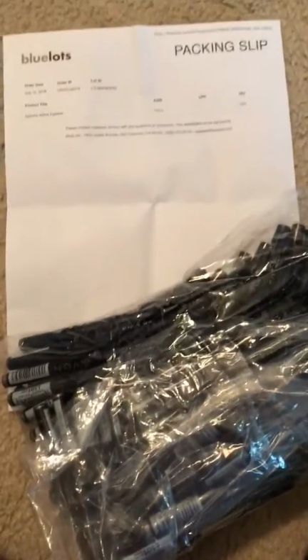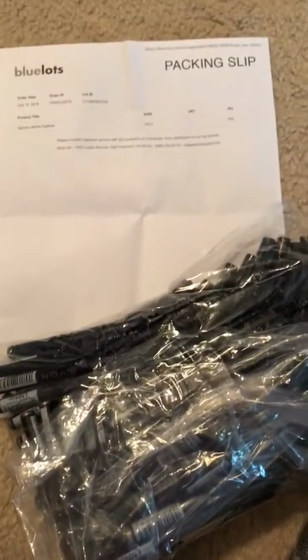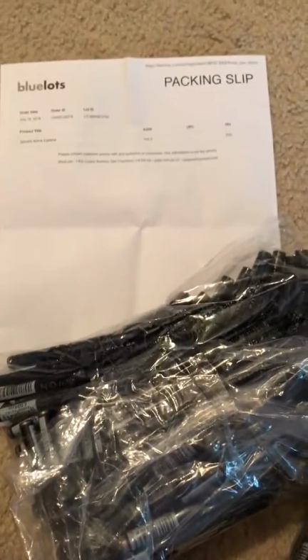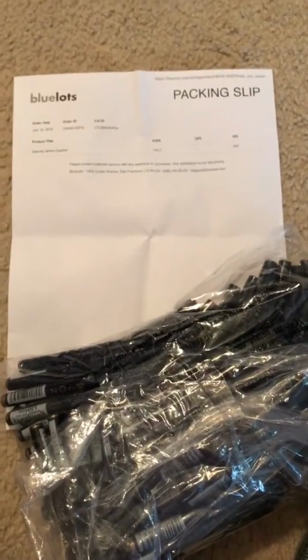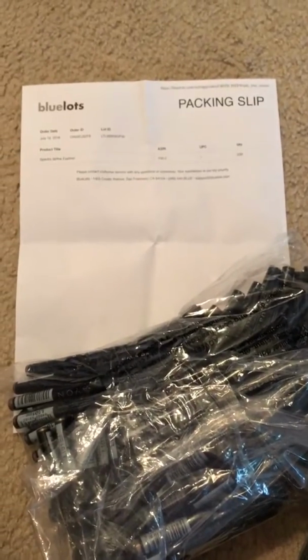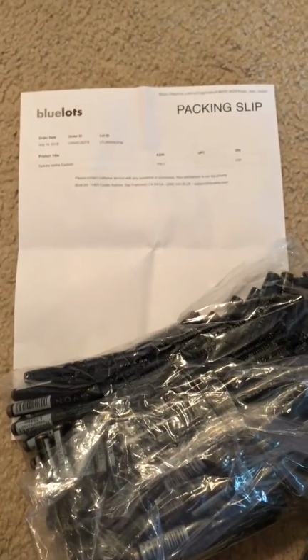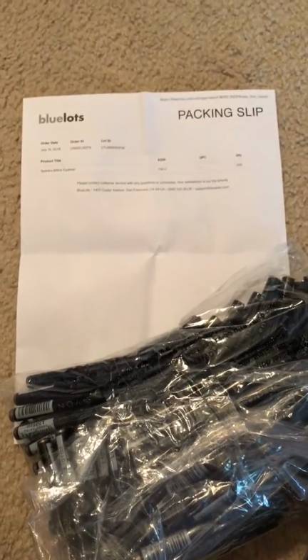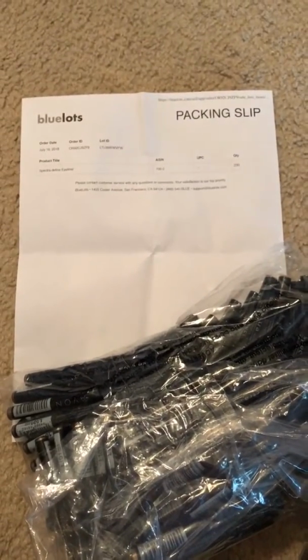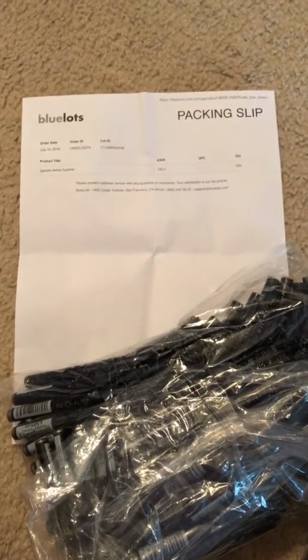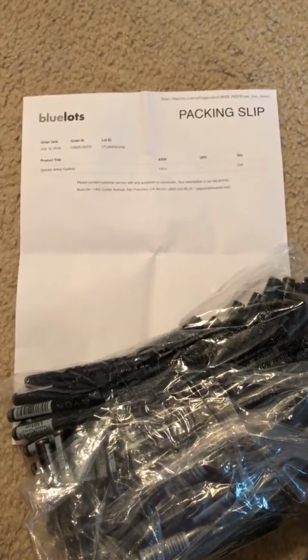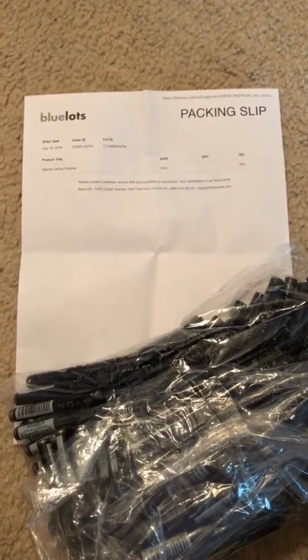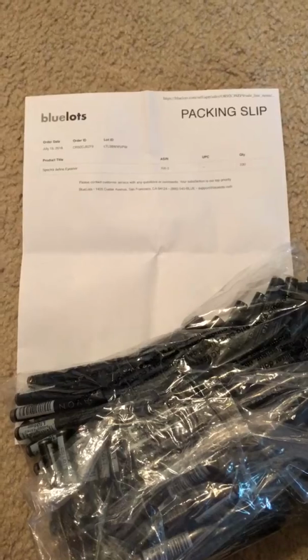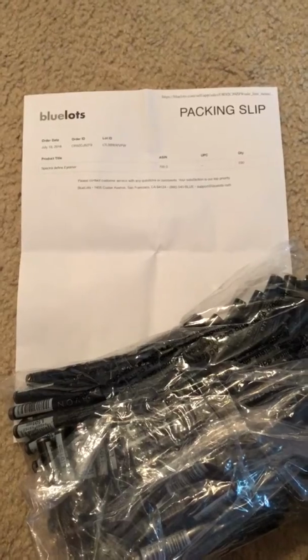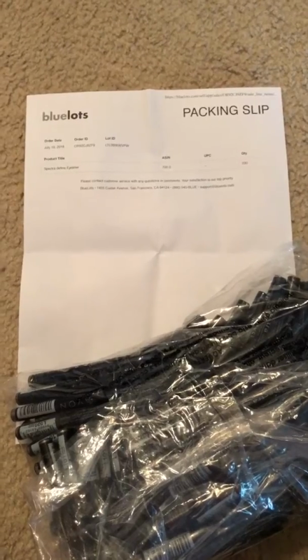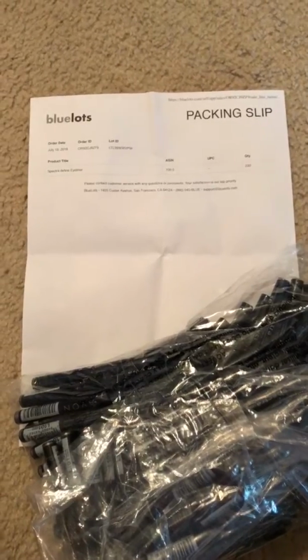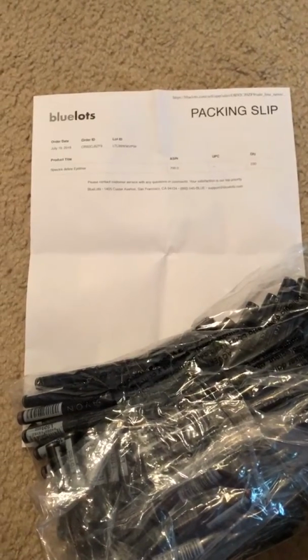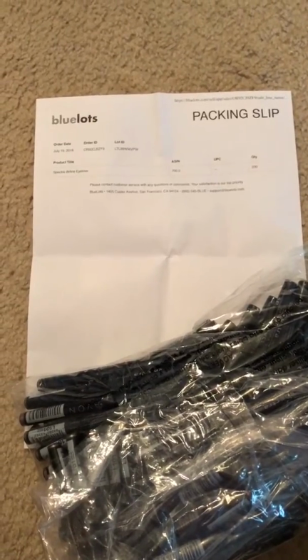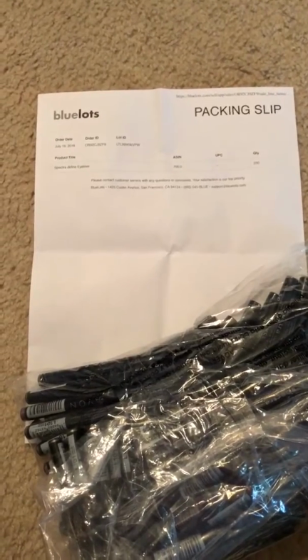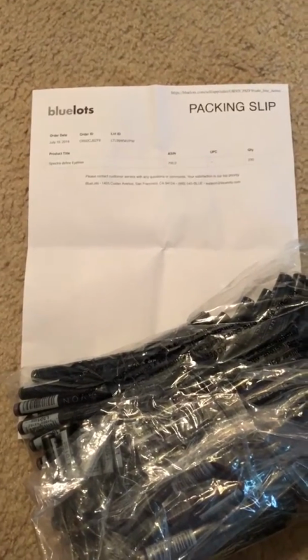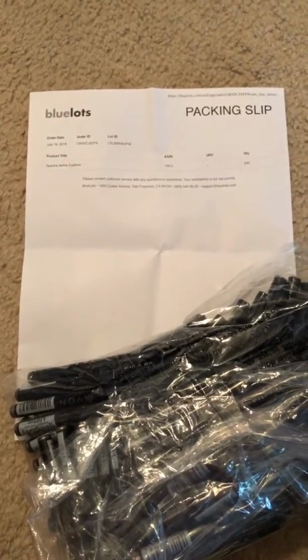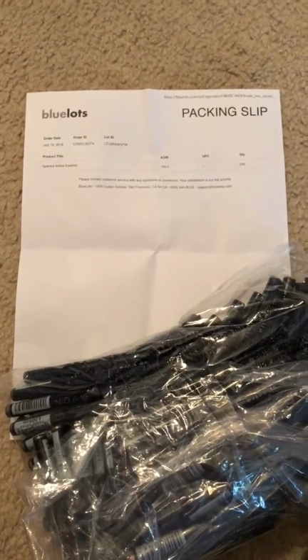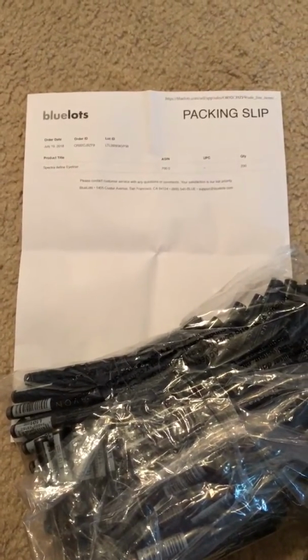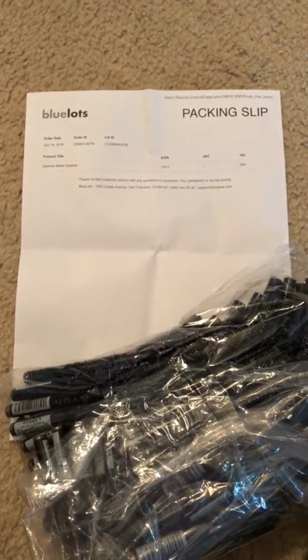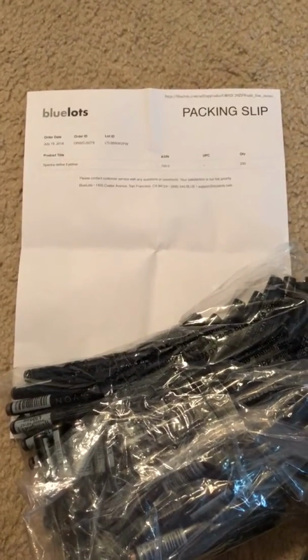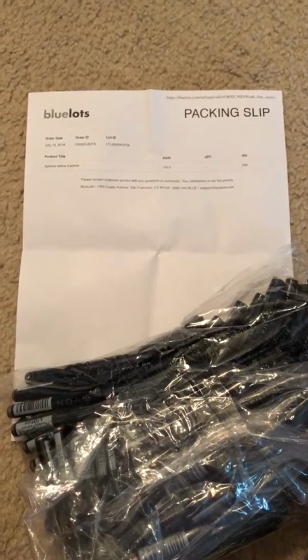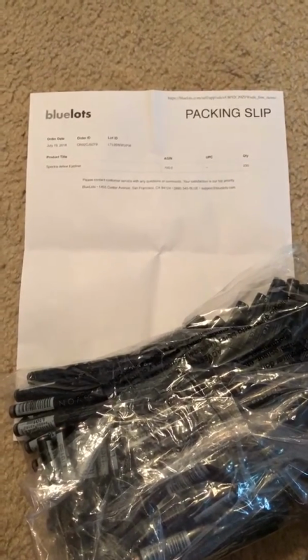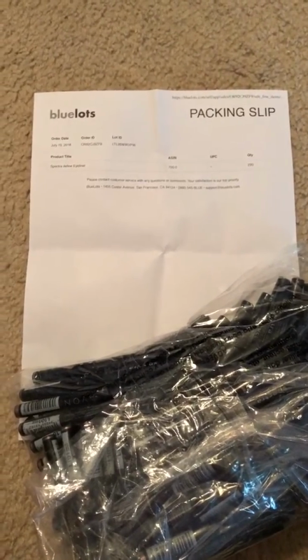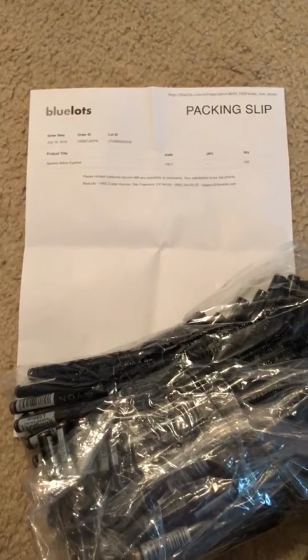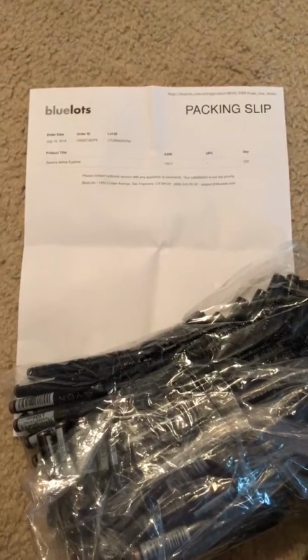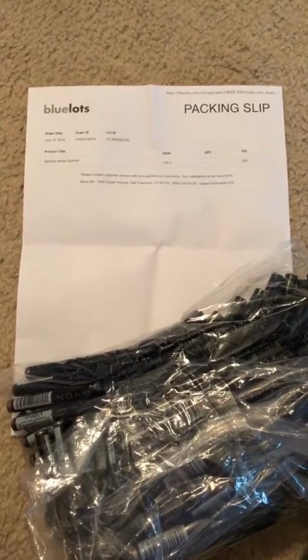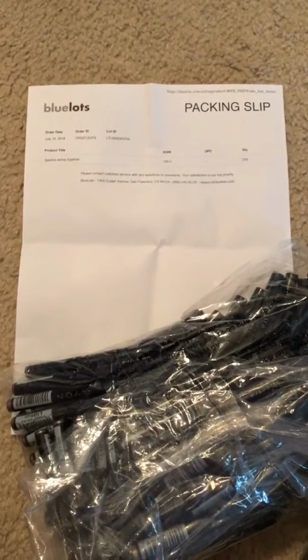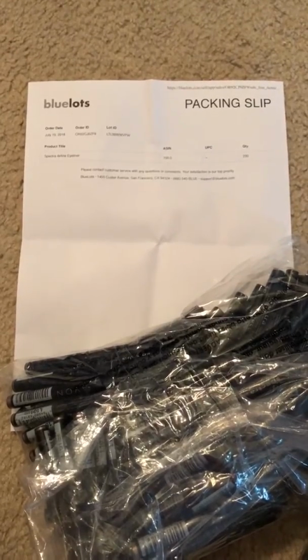Like I said, the total for this Blue Lots box was $151. So let's see how much profit I can get off of it. Please like, comment, subscribe. Thank you.